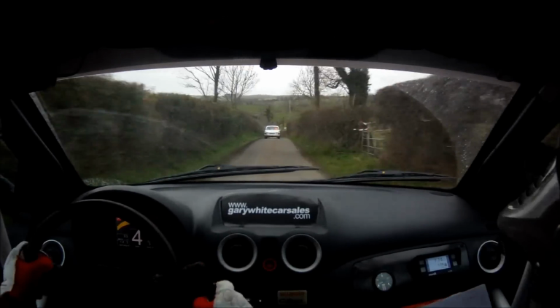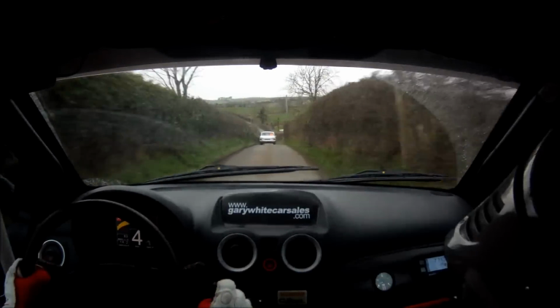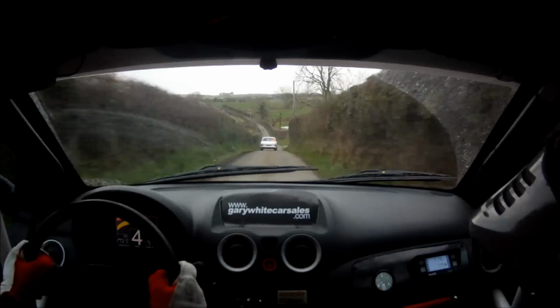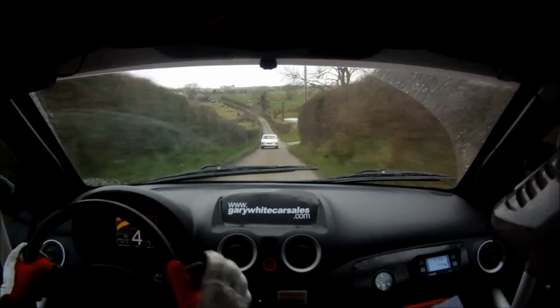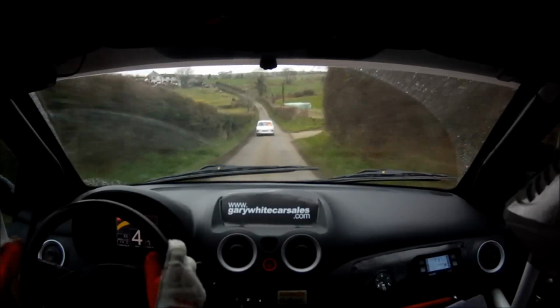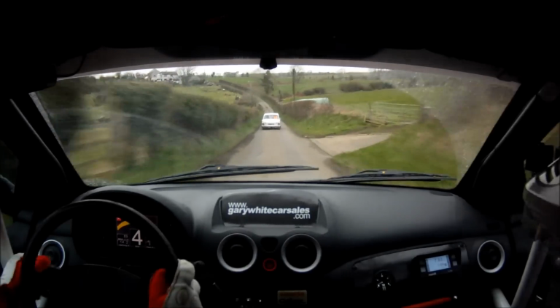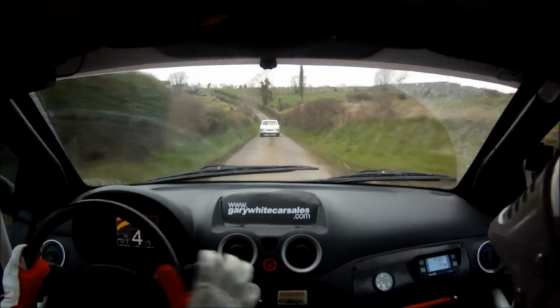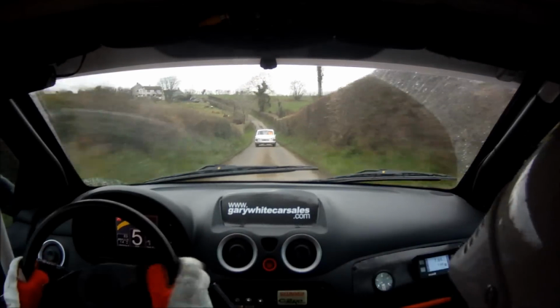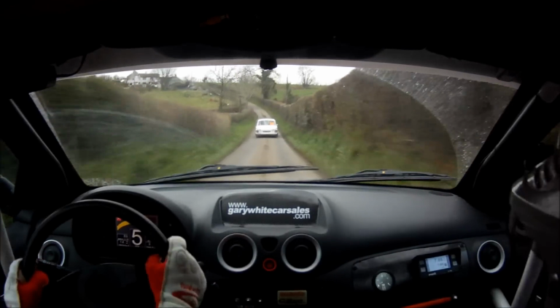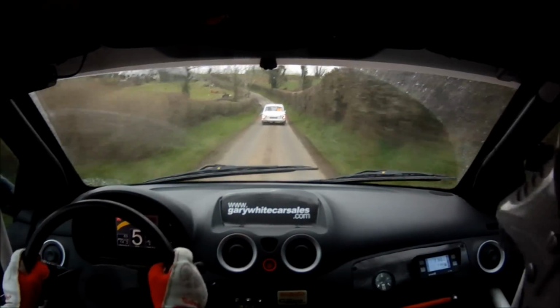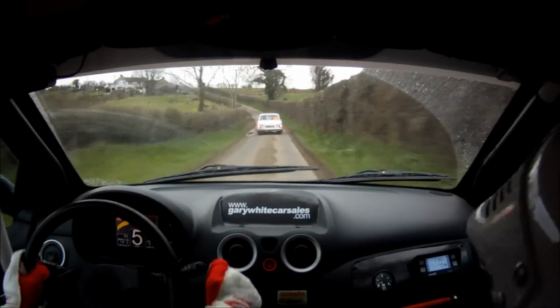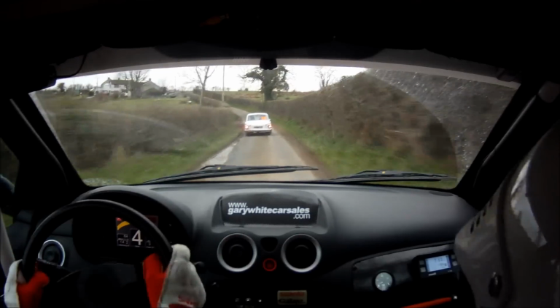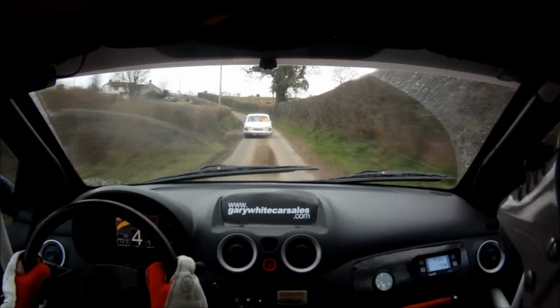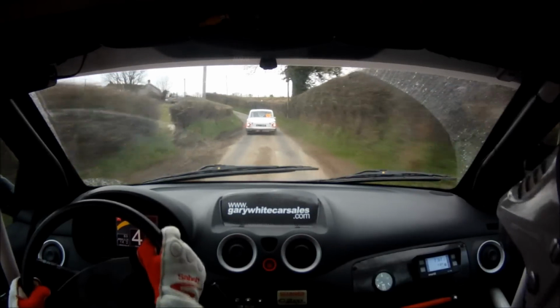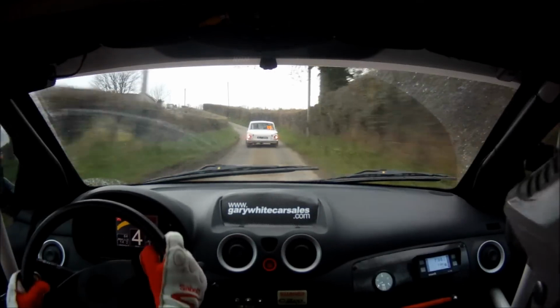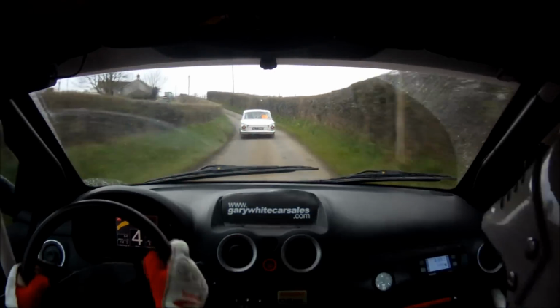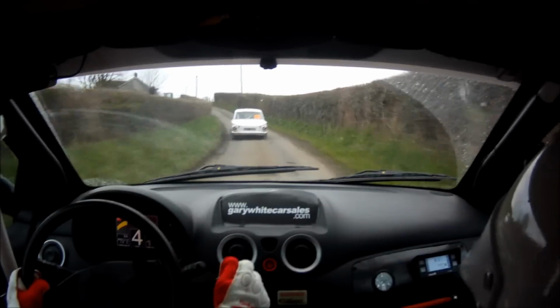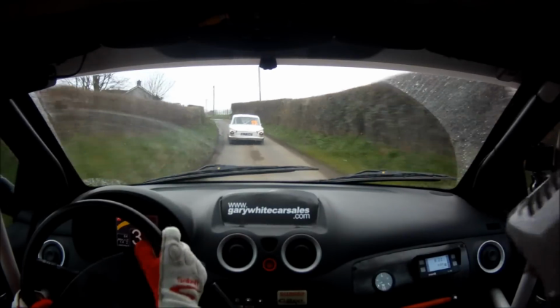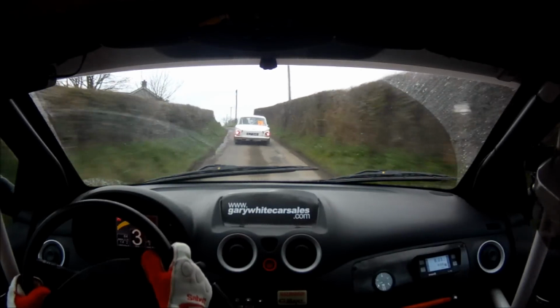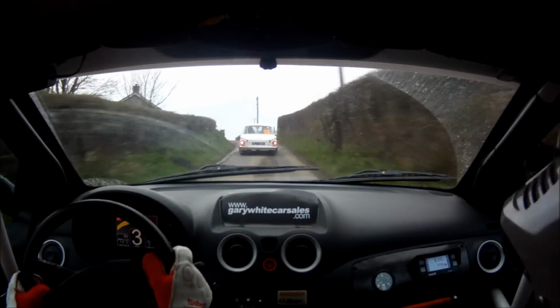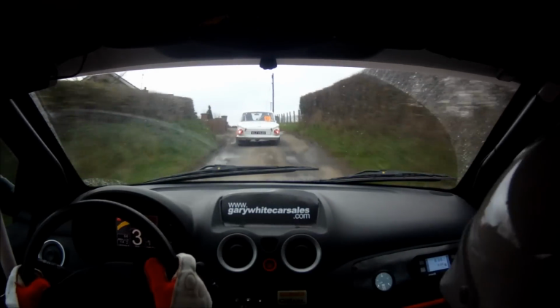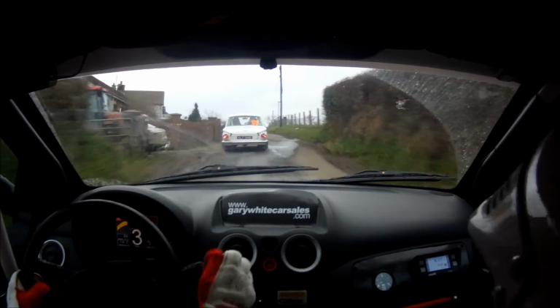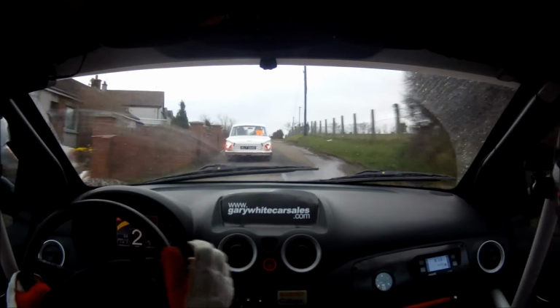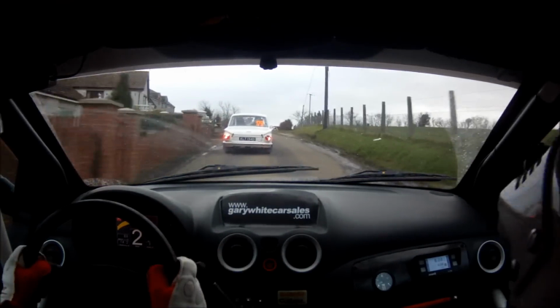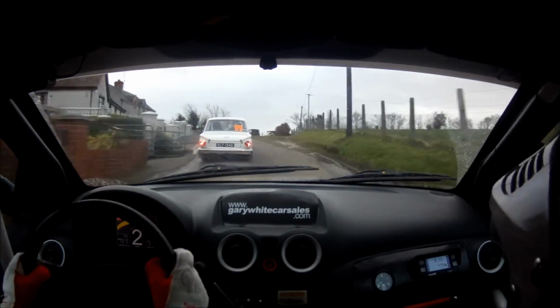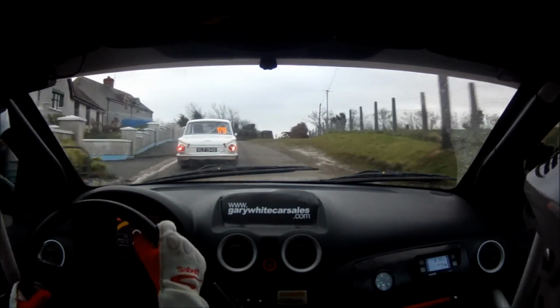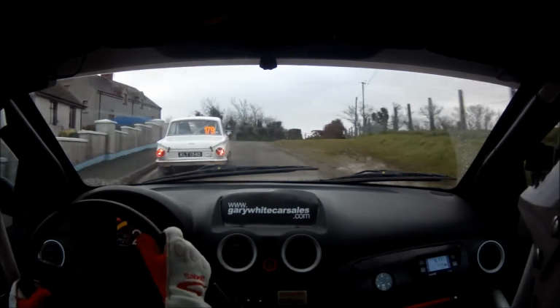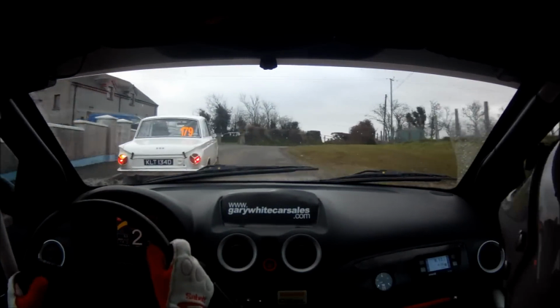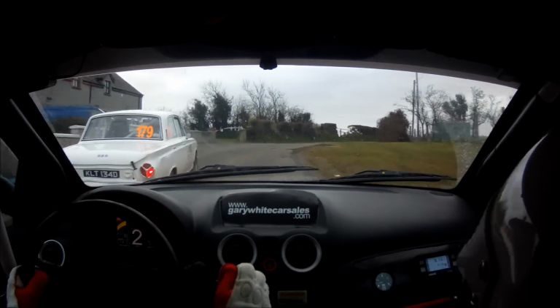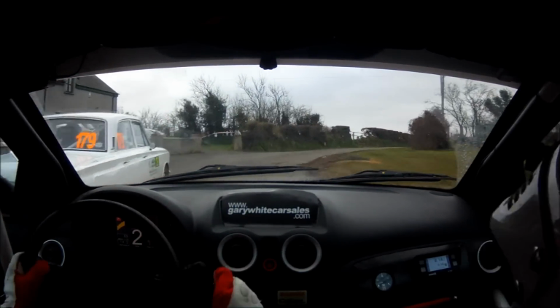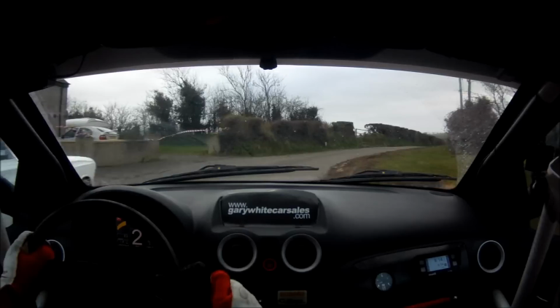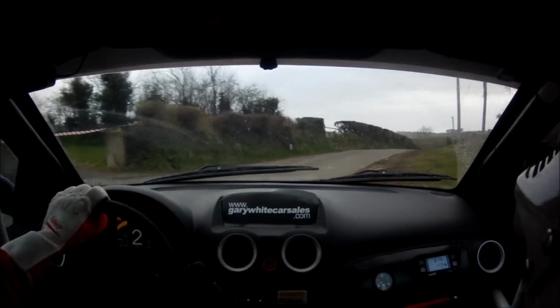5 left opens long. 40, up mid. Don't cut. 2 right. Don't cut 2 right up here. And down. Don't cut 2 right. That's the way. On past, don't cut 2 right.